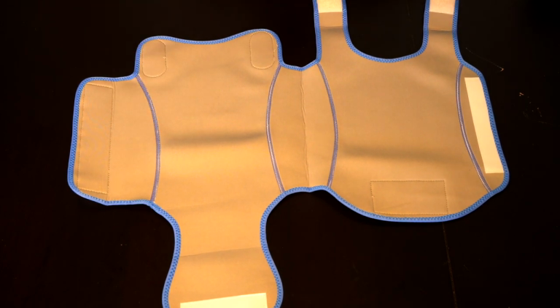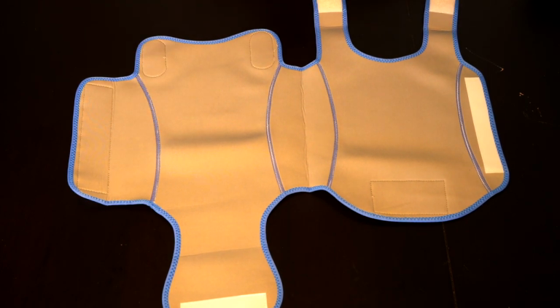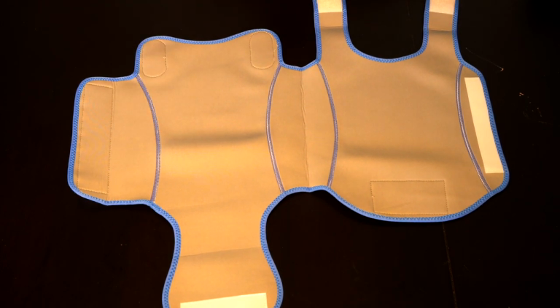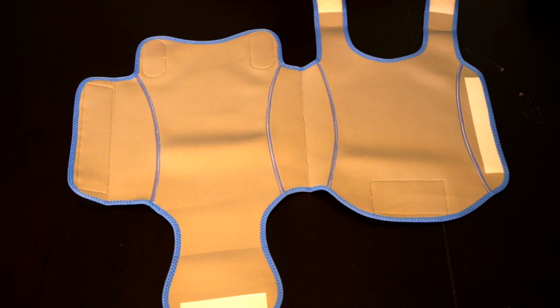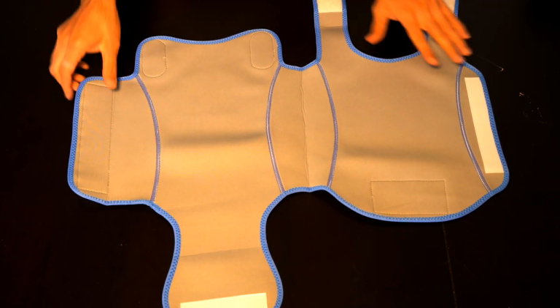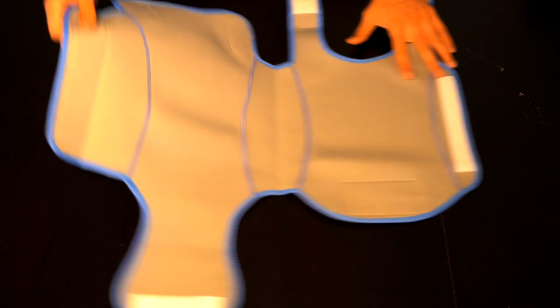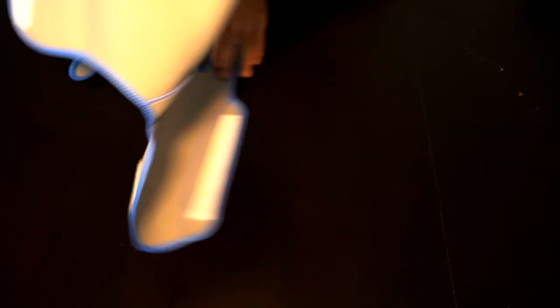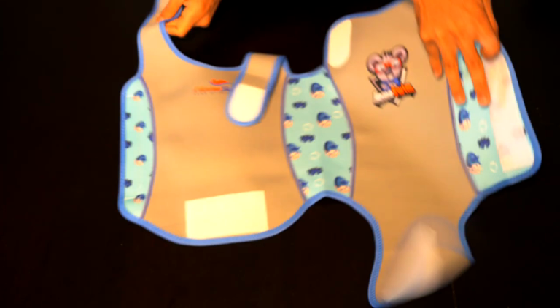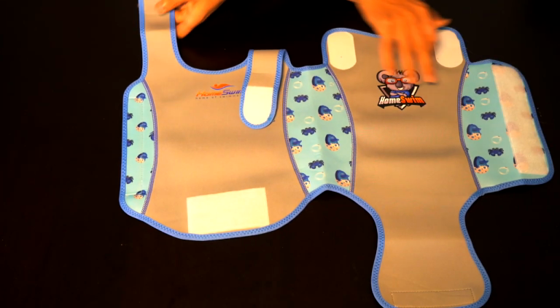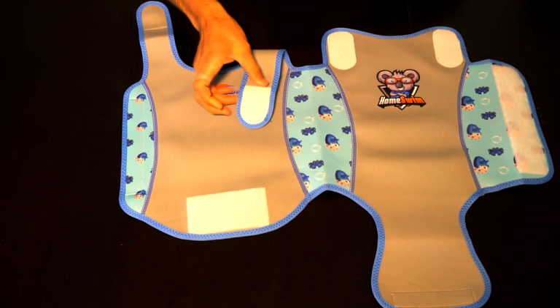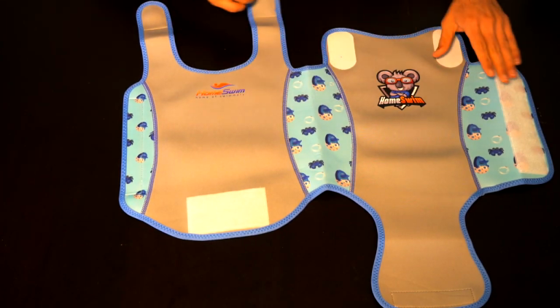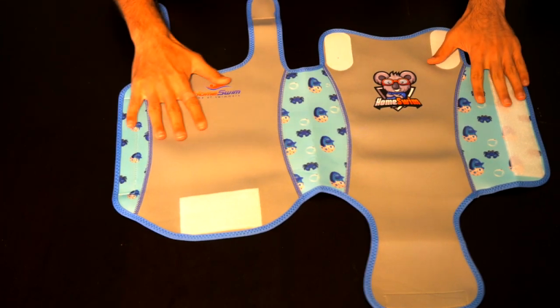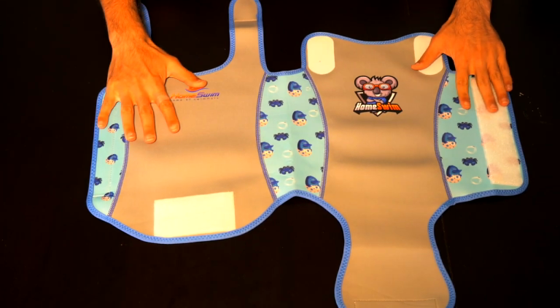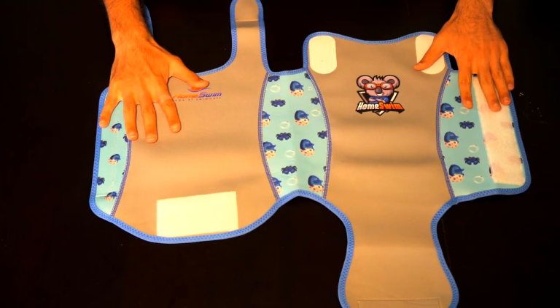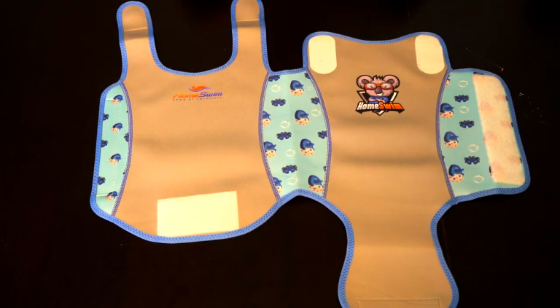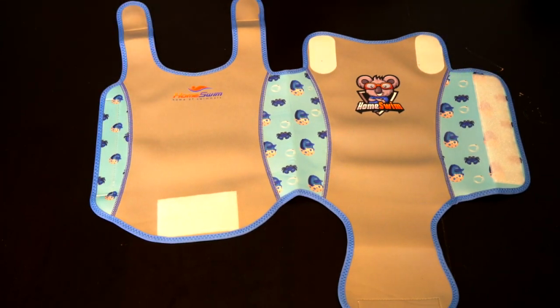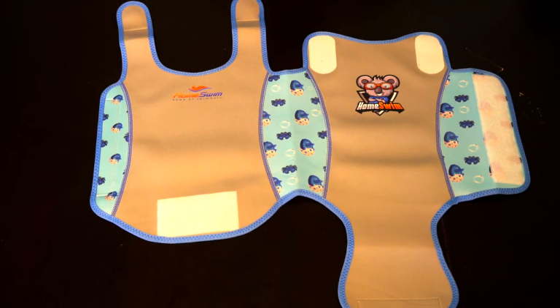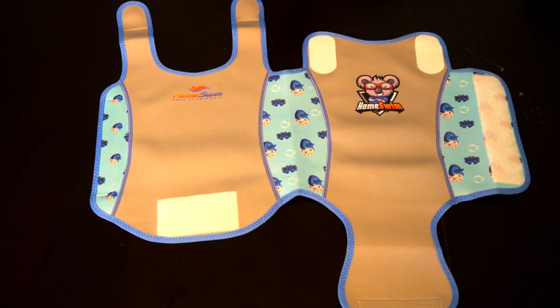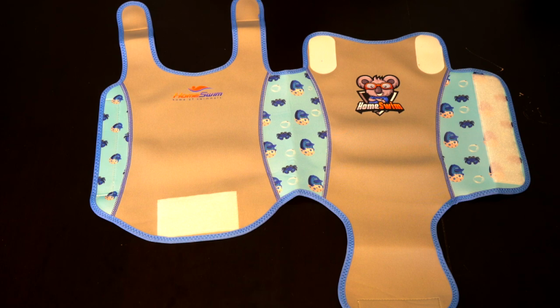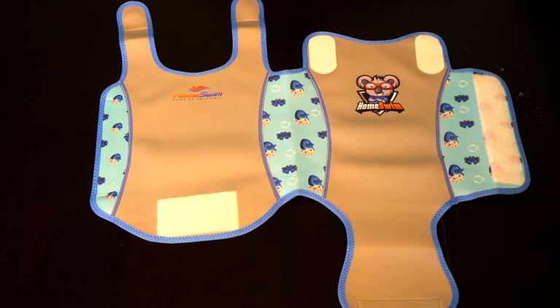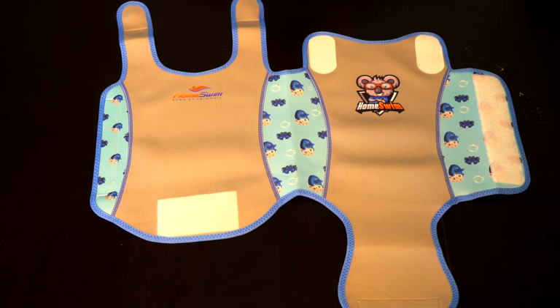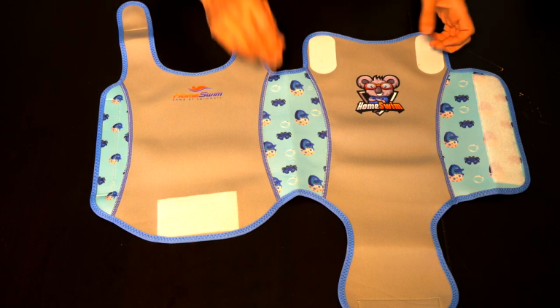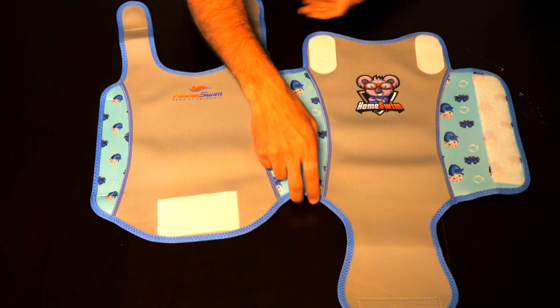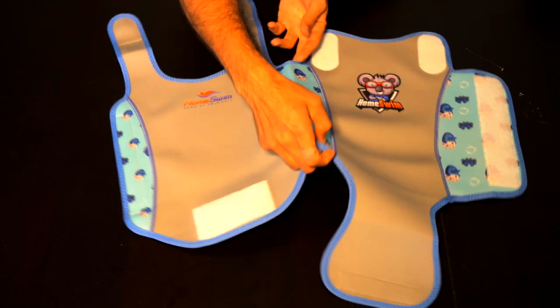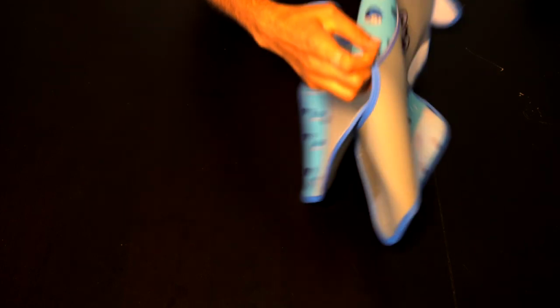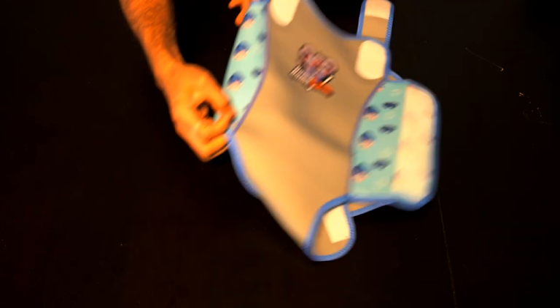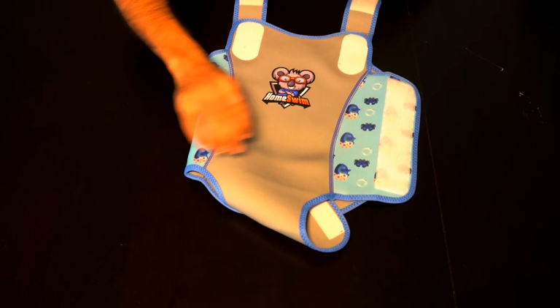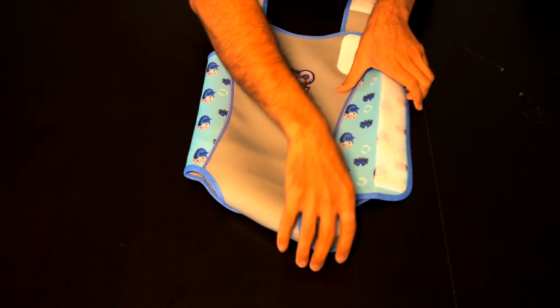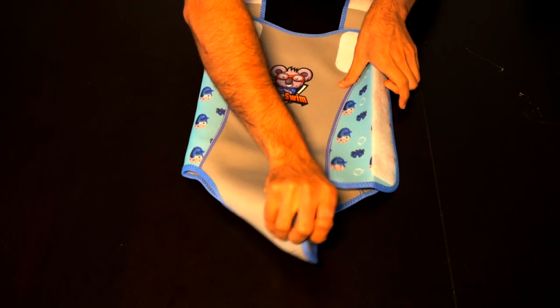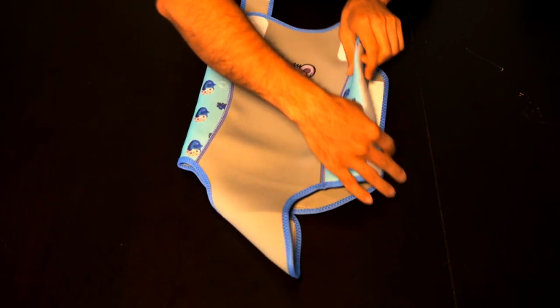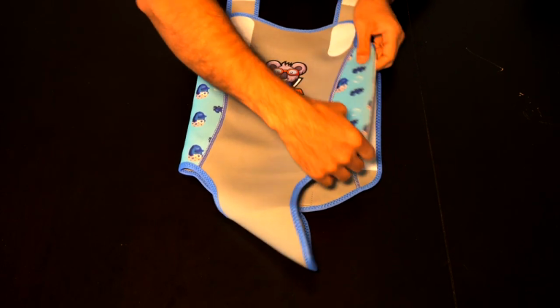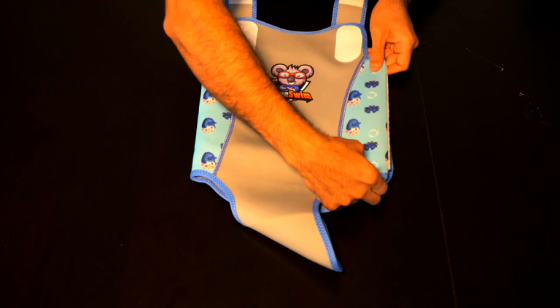So we use these massive velcro fasteners, as you can see, to make sure that they're adjustable depending on the baby's size. We know that babies grow rapidly and we designed this in a way that is so easy to use.